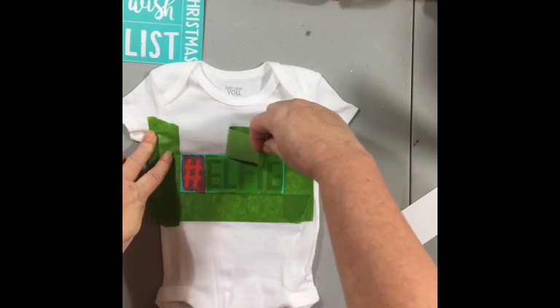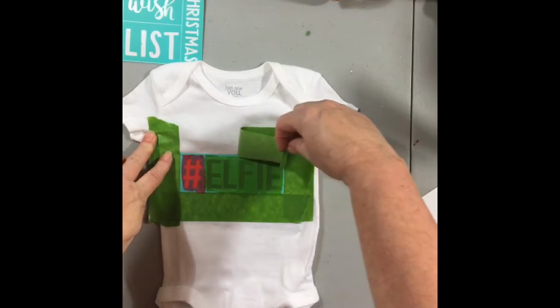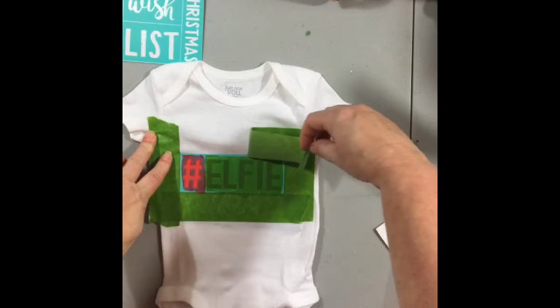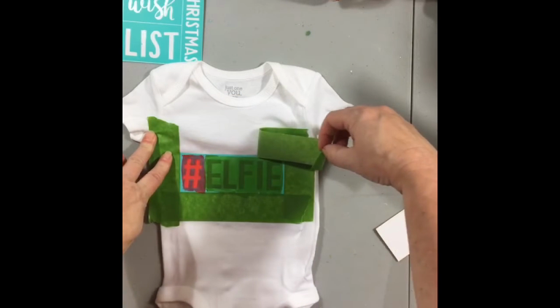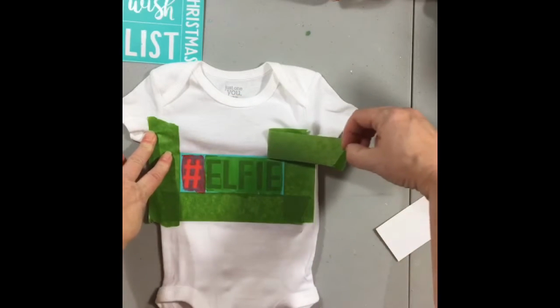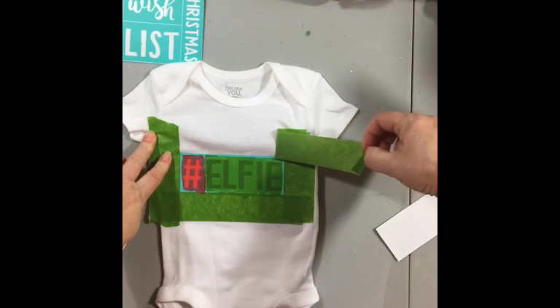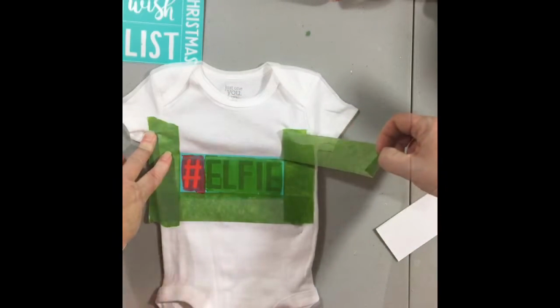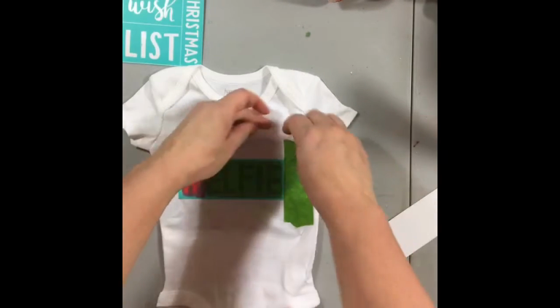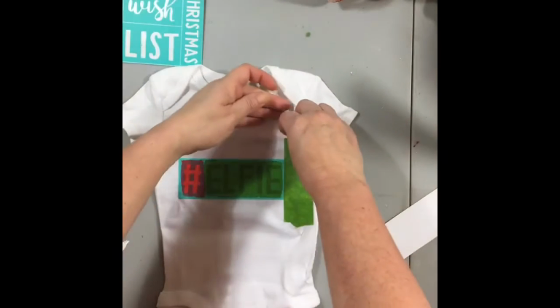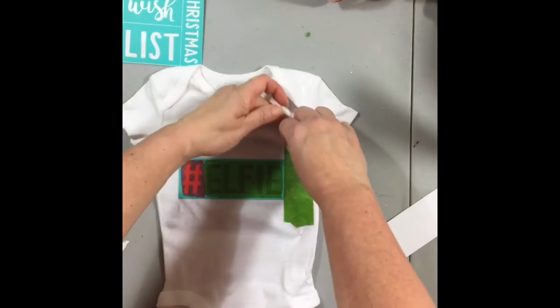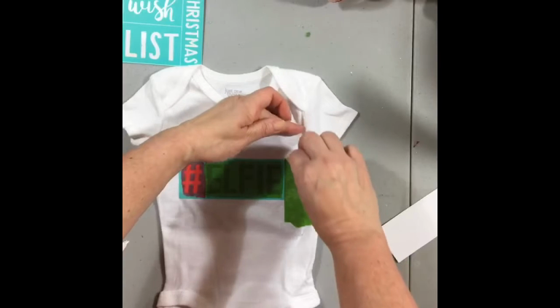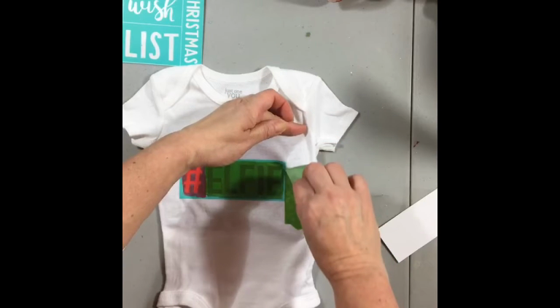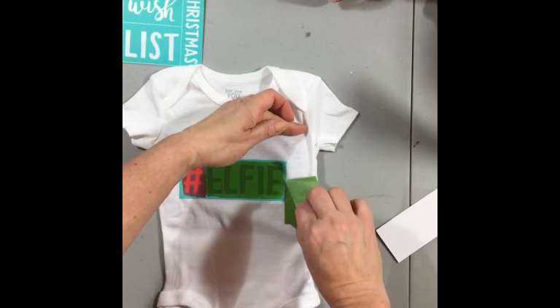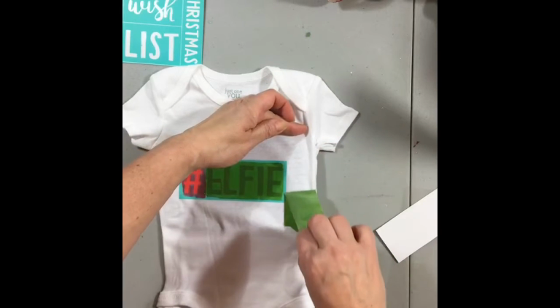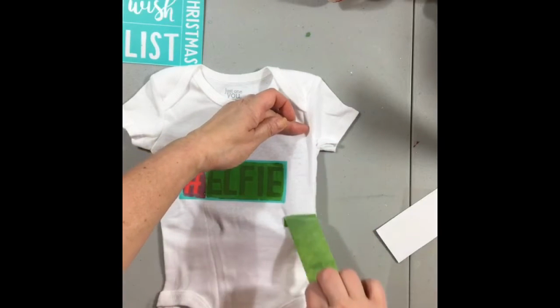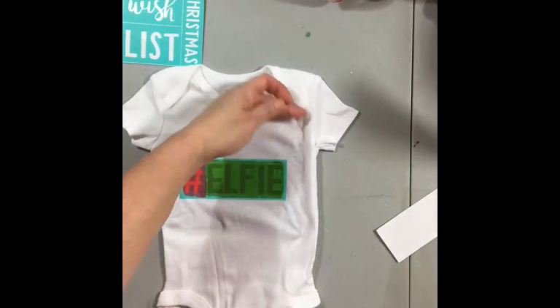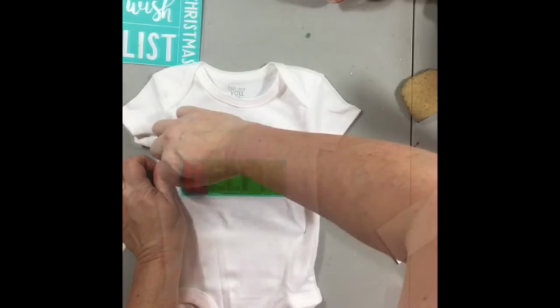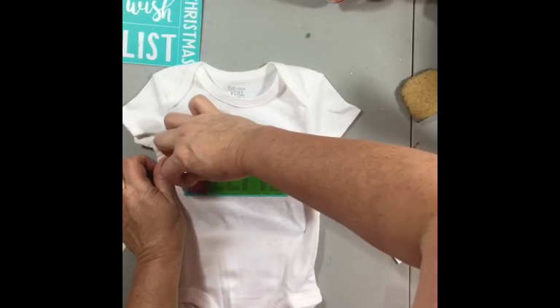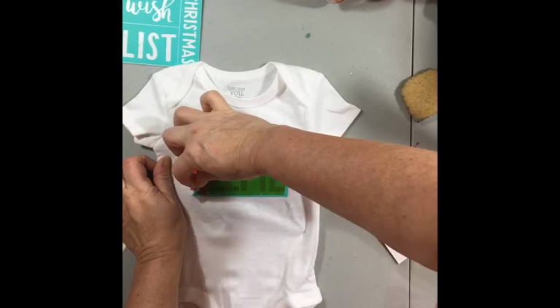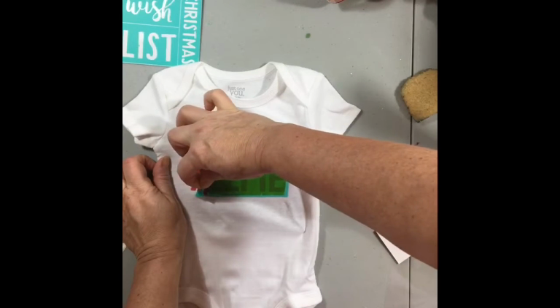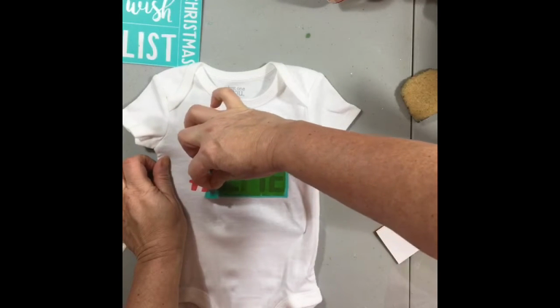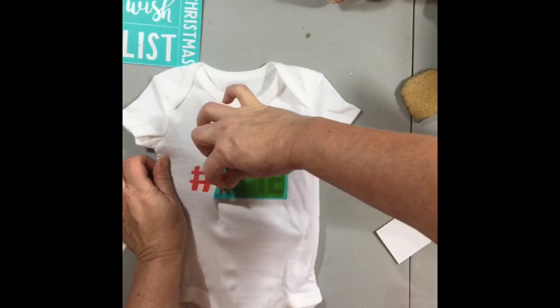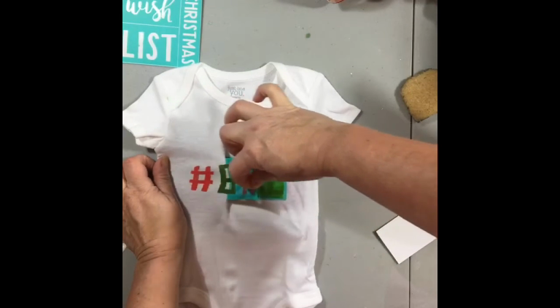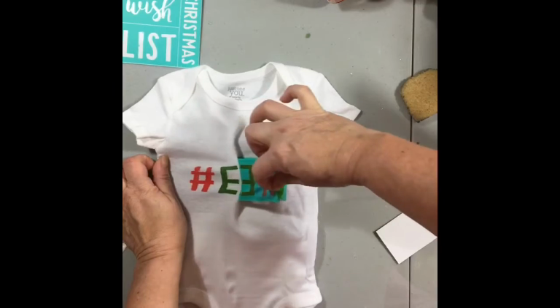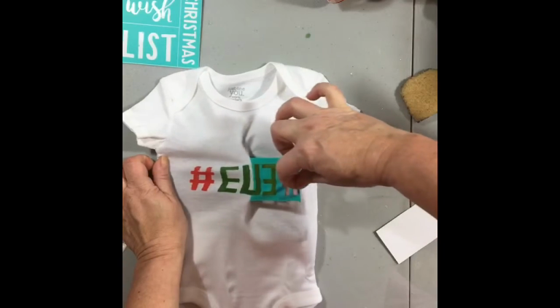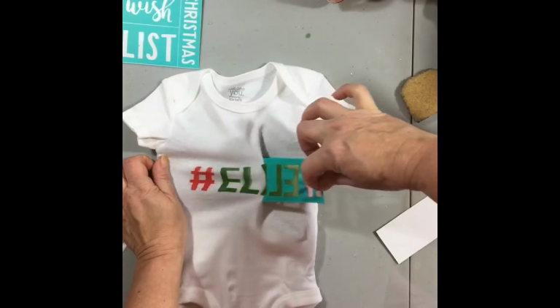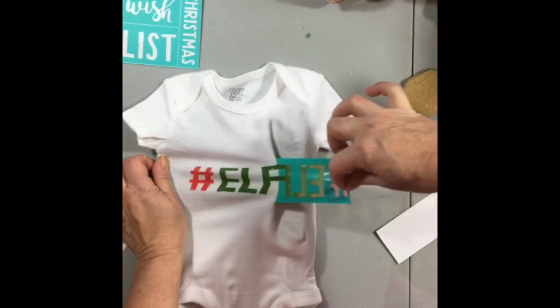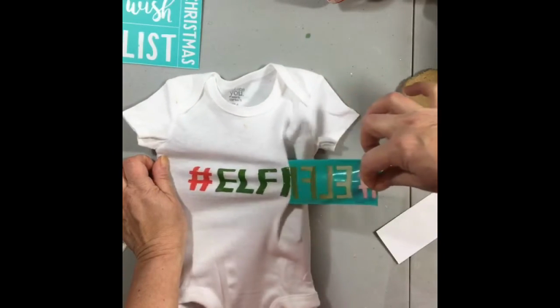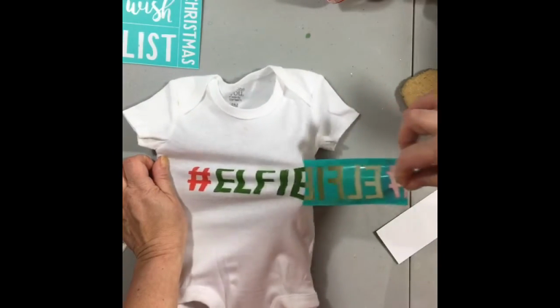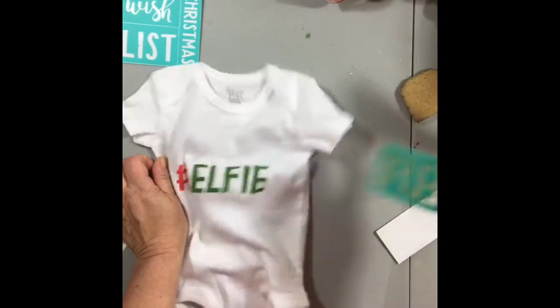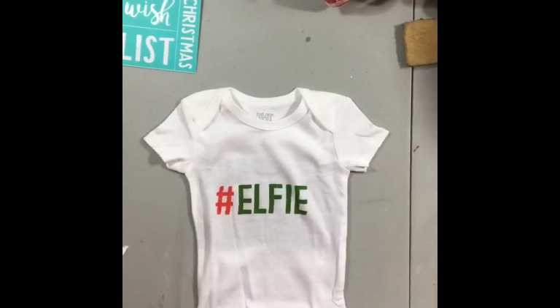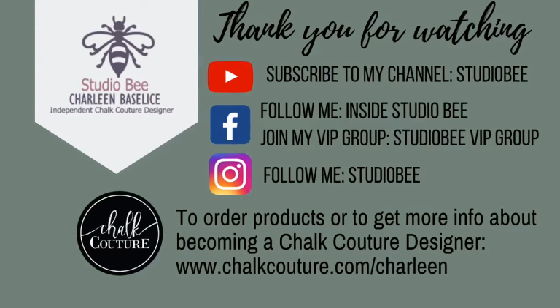Okay, so back to the project — we're going to take the painter's tape off from around all four sides. Make sure that you don't have any ink on your hands; you don't want to get ink on the fabric. Then pull the transfer back, and that's it.